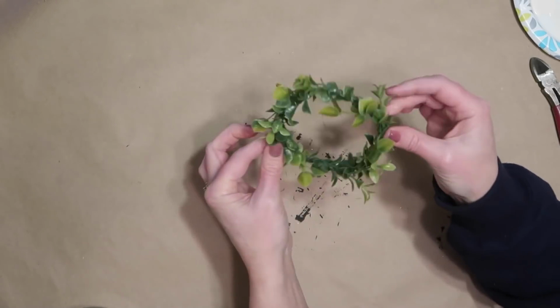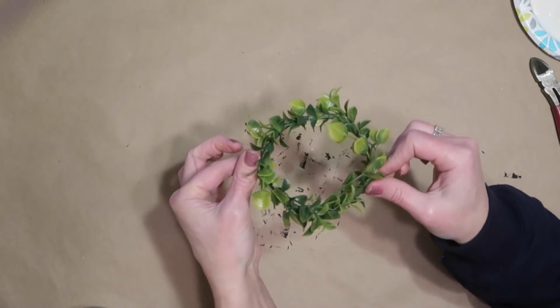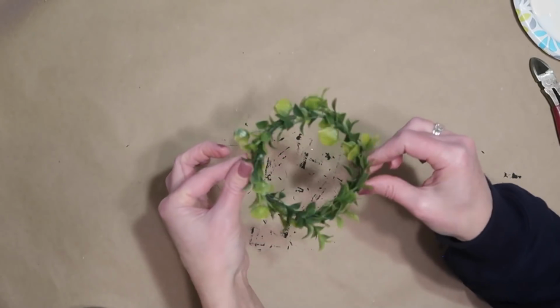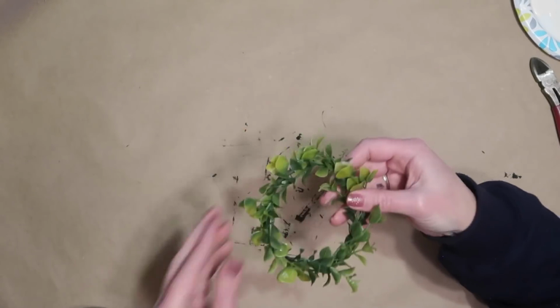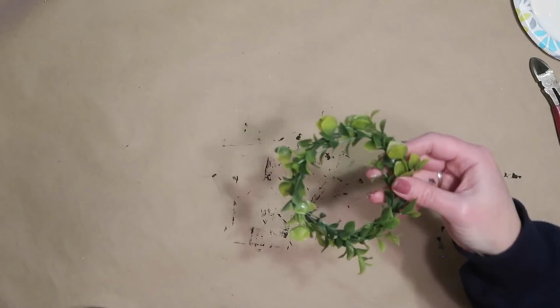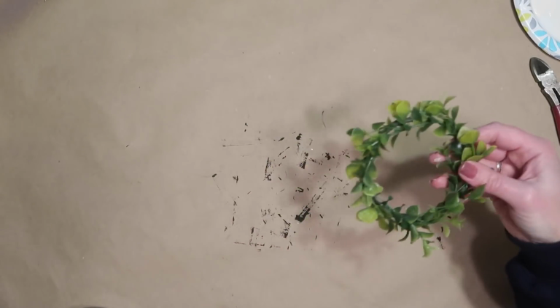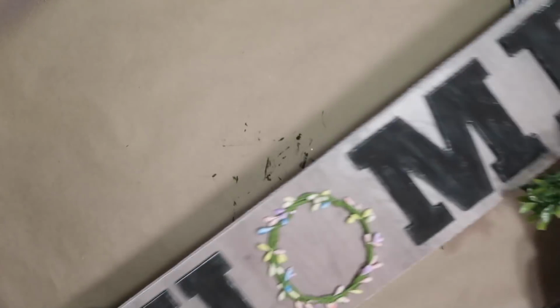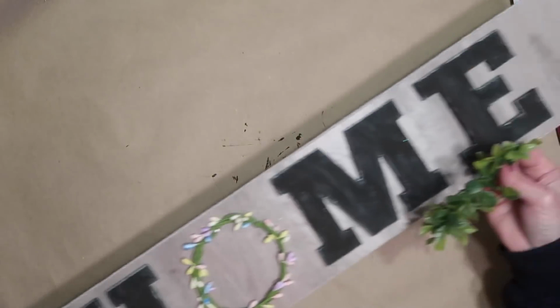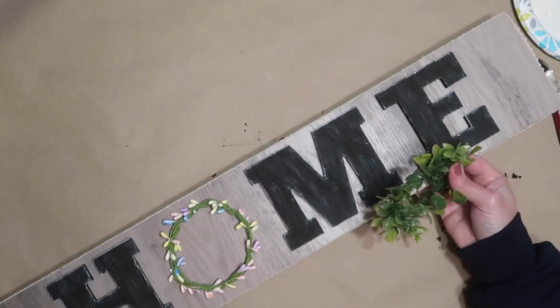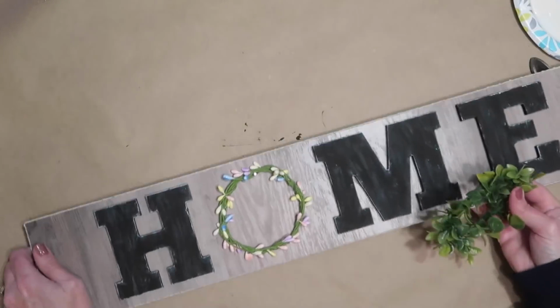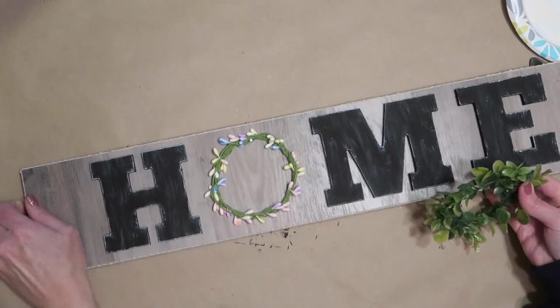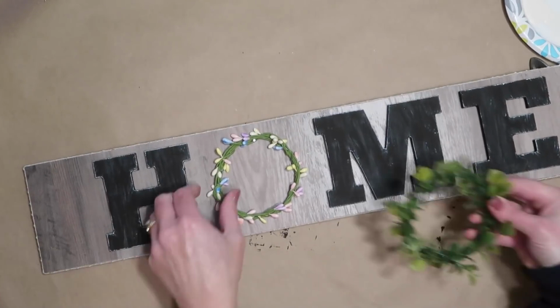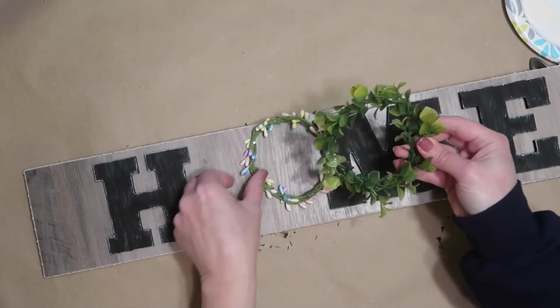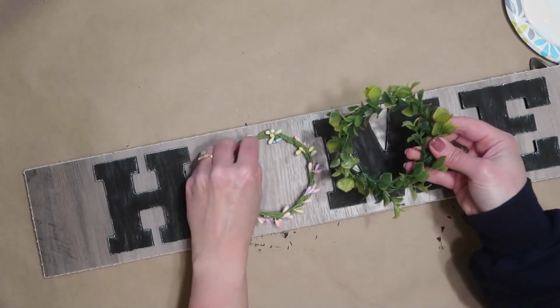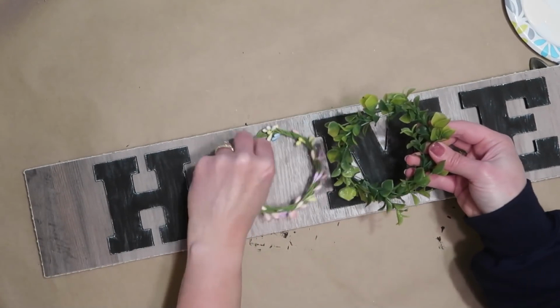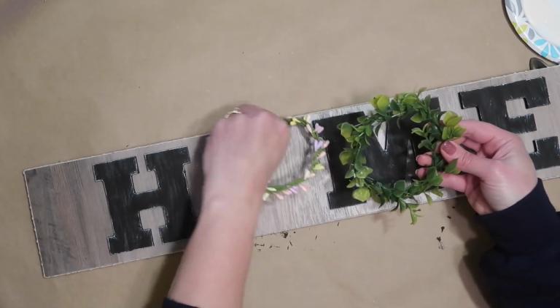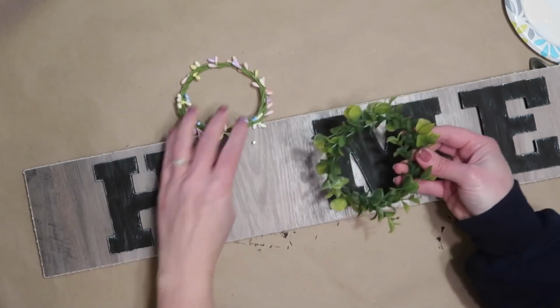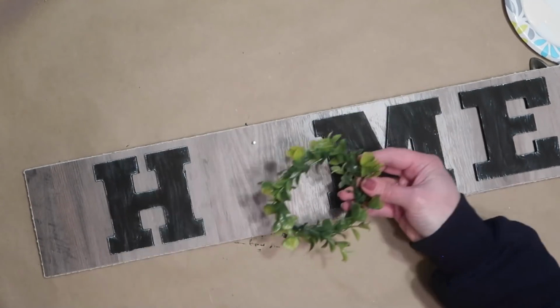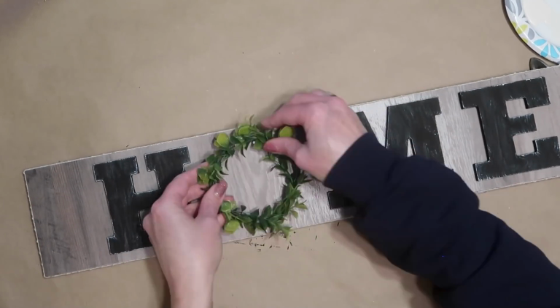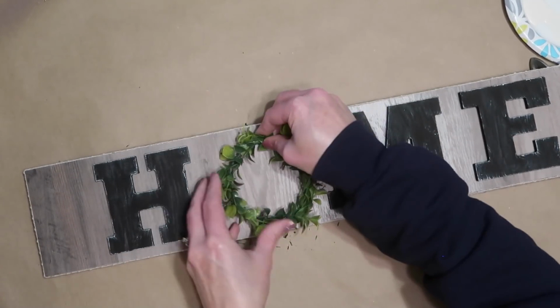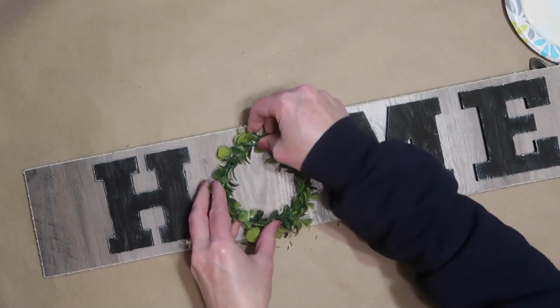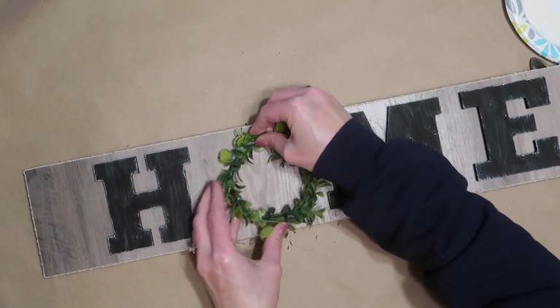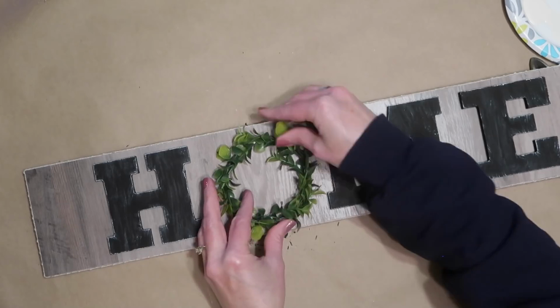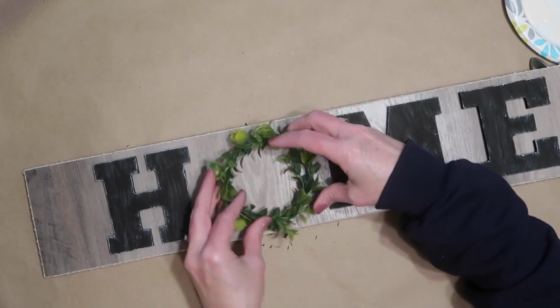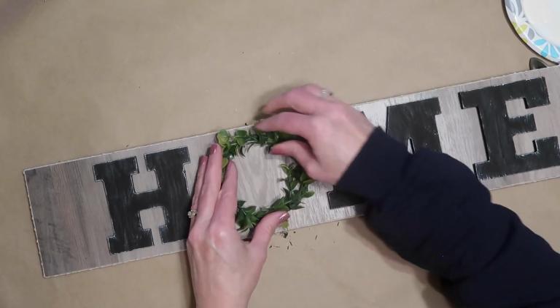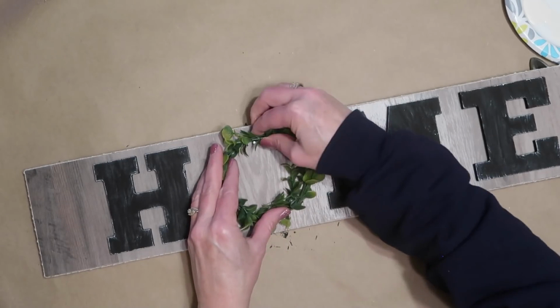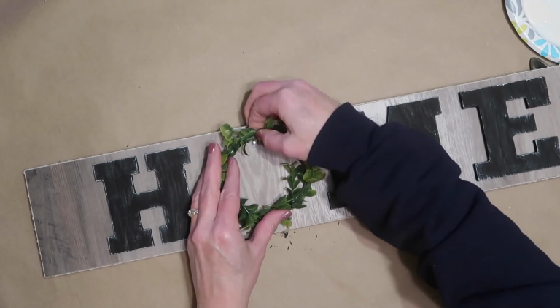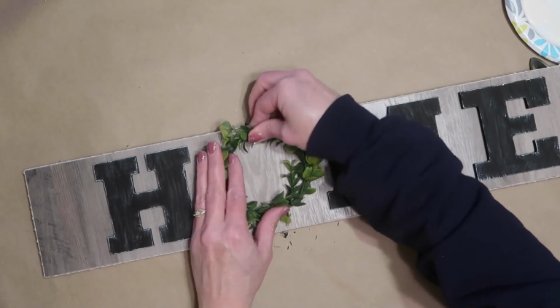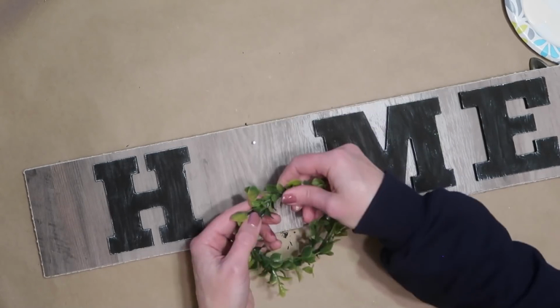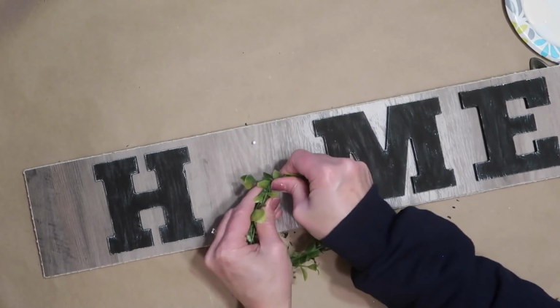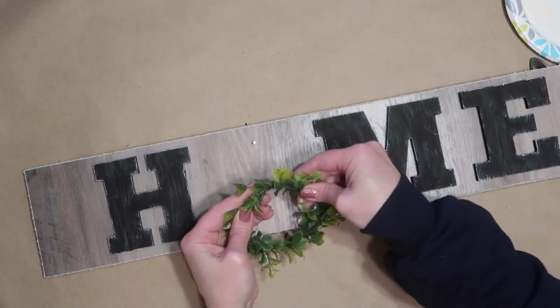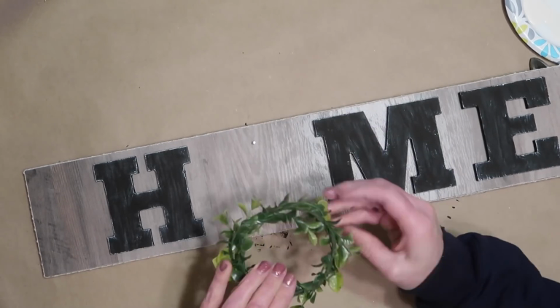I love that it can be switched out — in the fall you can make one with small leaves, or for Christmas you can make a little Christmas wreath to put there.